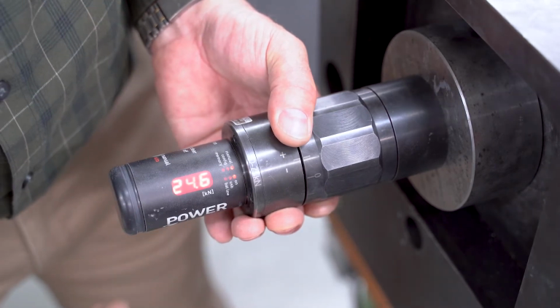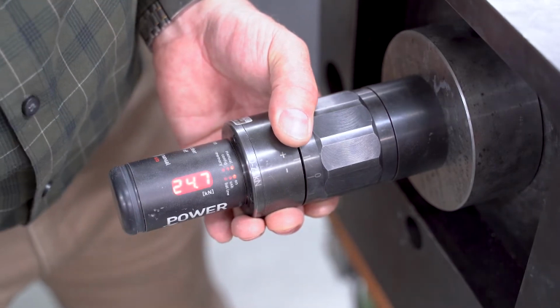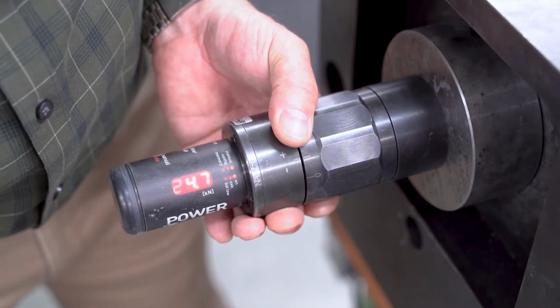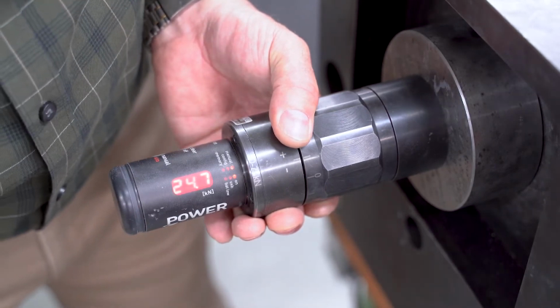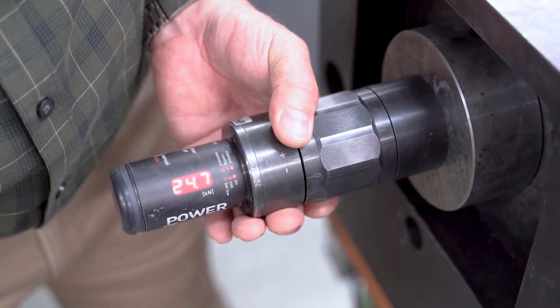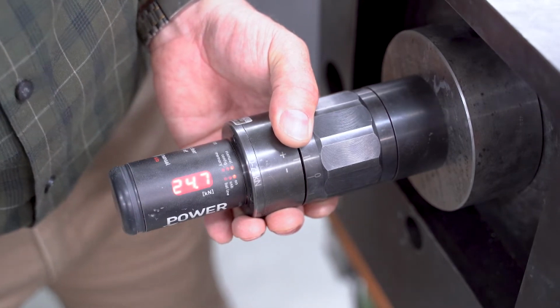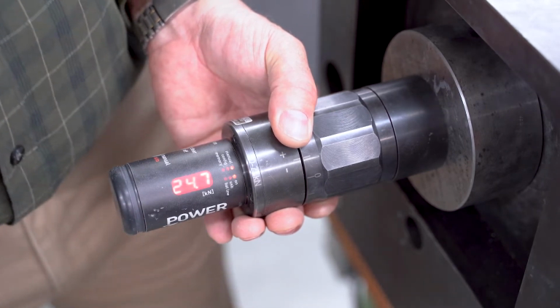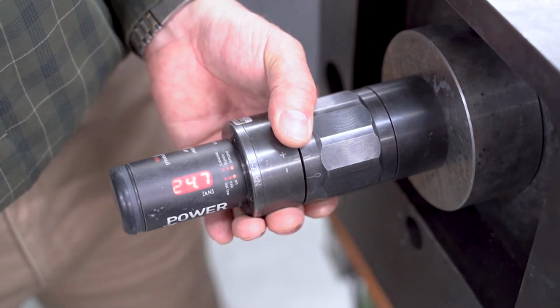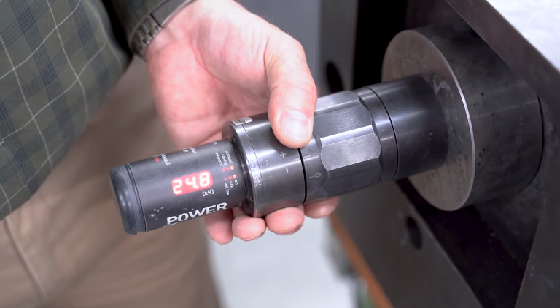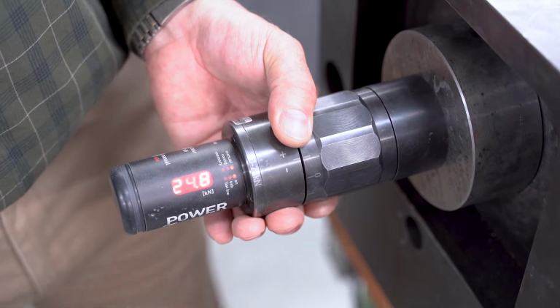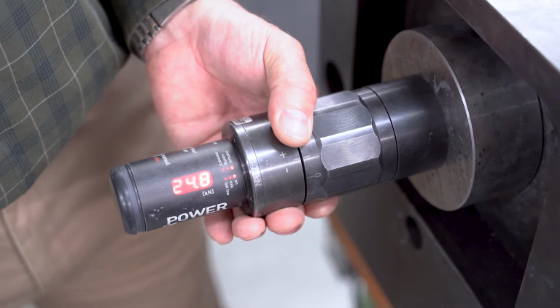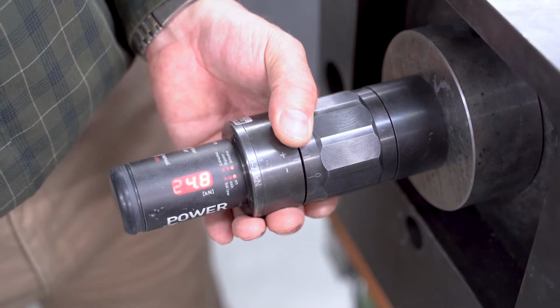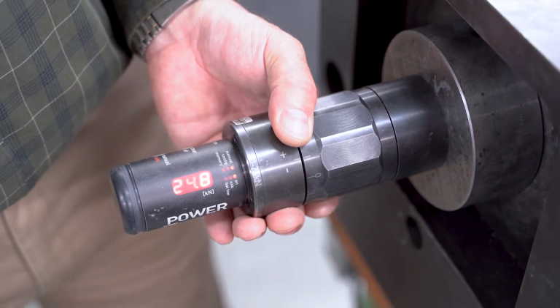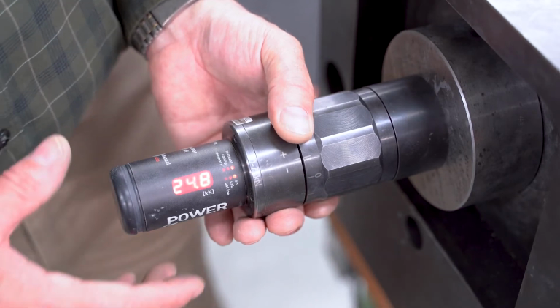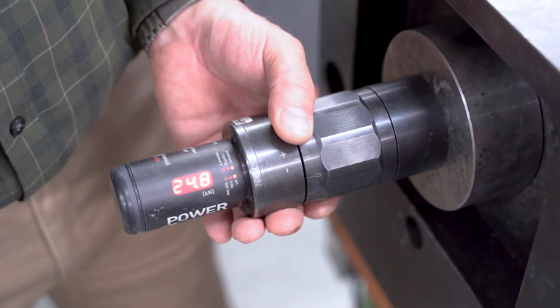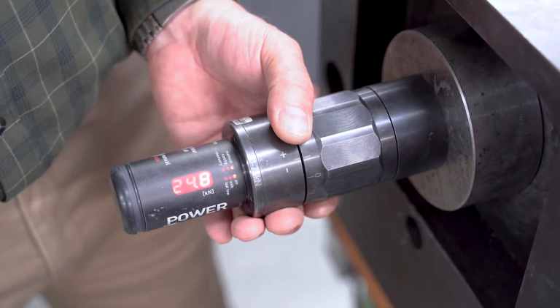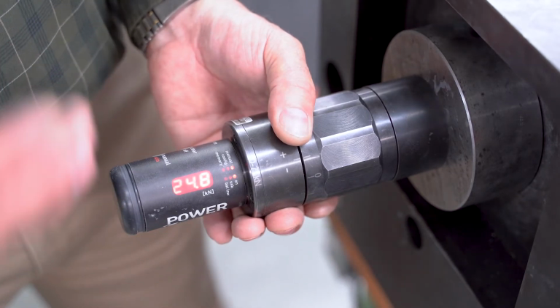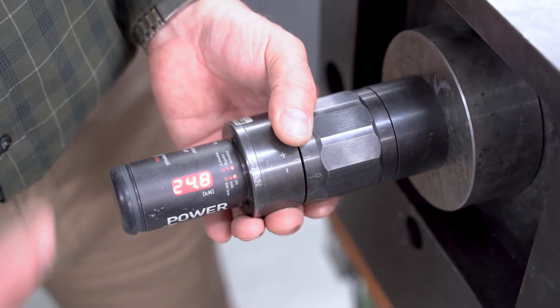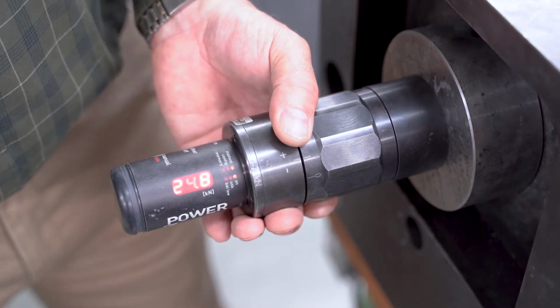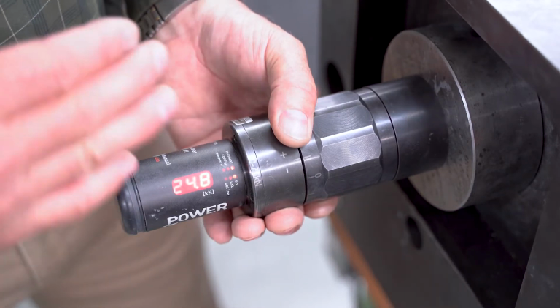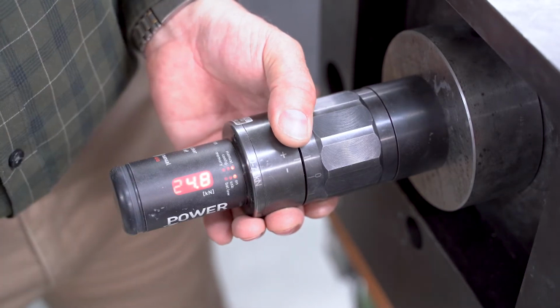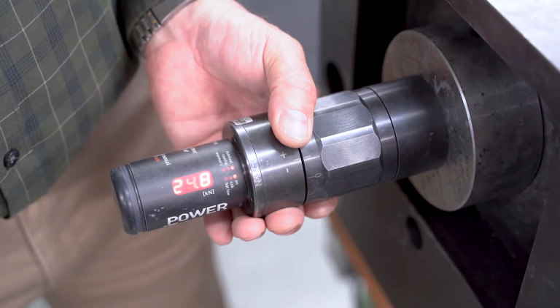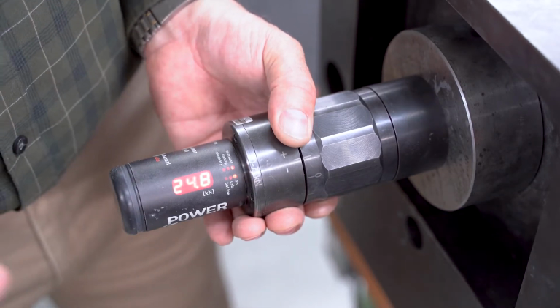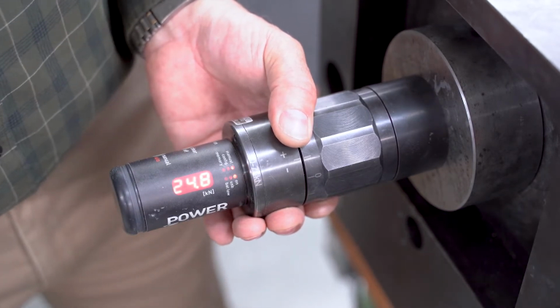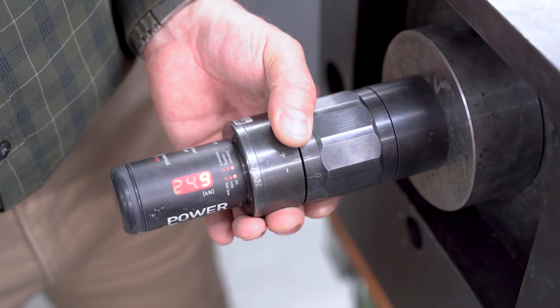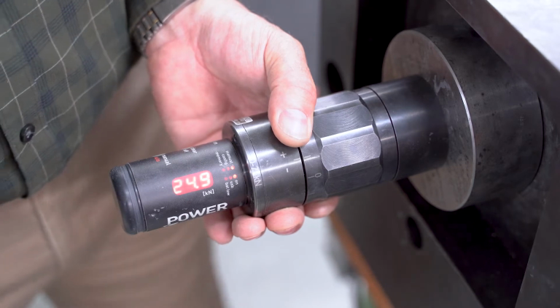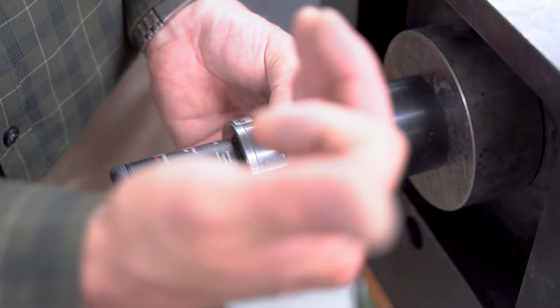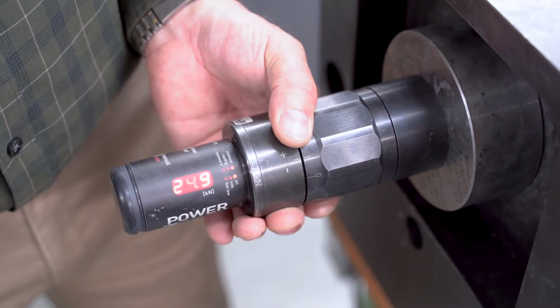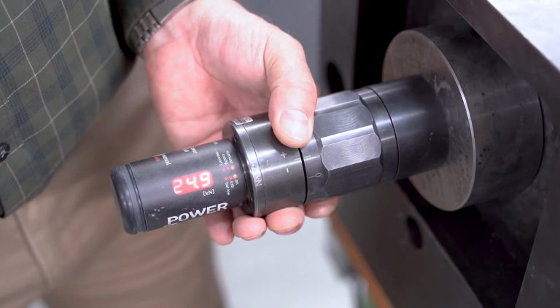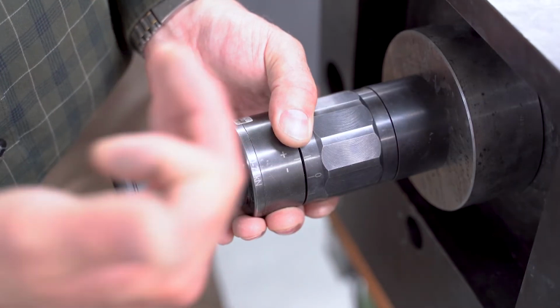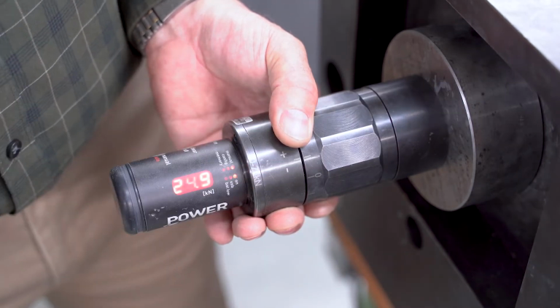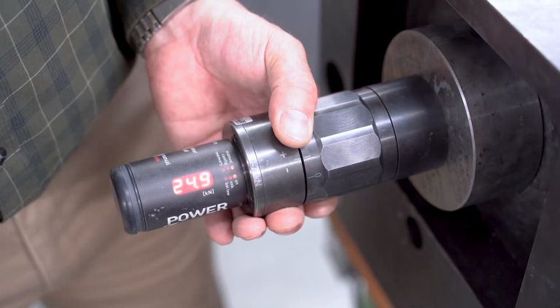We're going to clamp it. So we got 24.7 kilonewtons — that obviously is really good. Now it will vary a little bit because you're changing the position of the tool as it's further in and out.